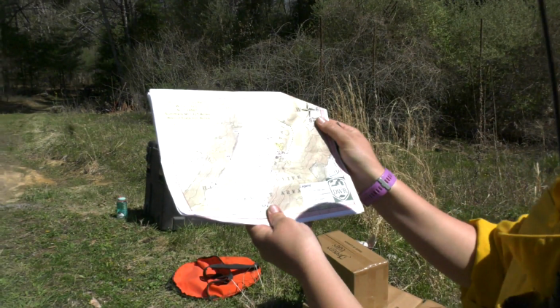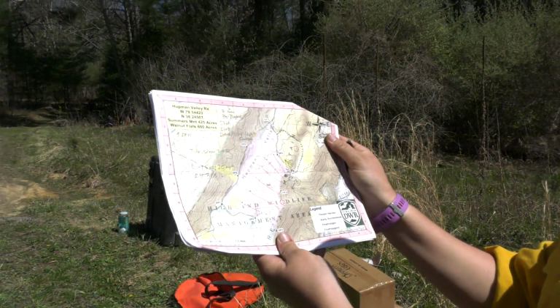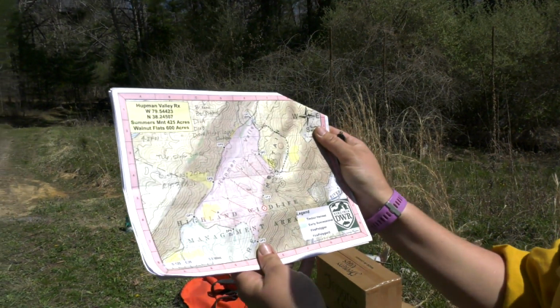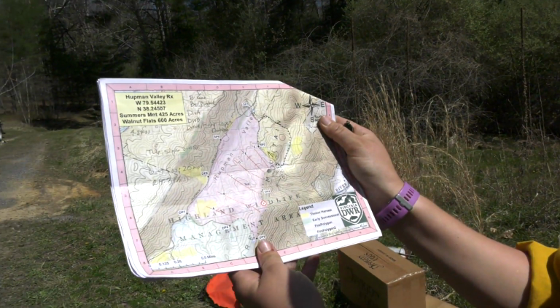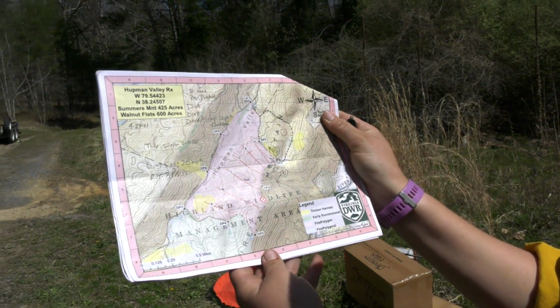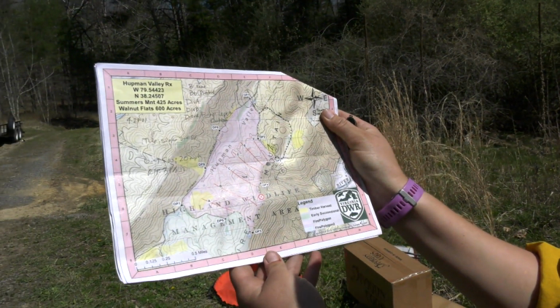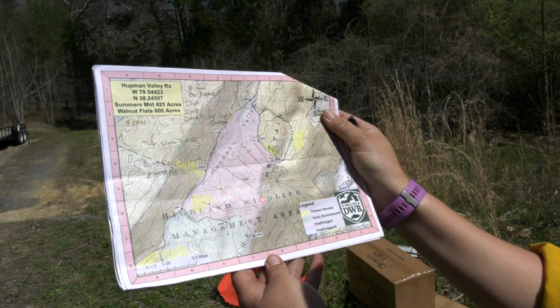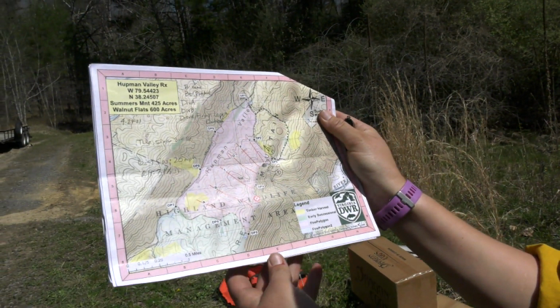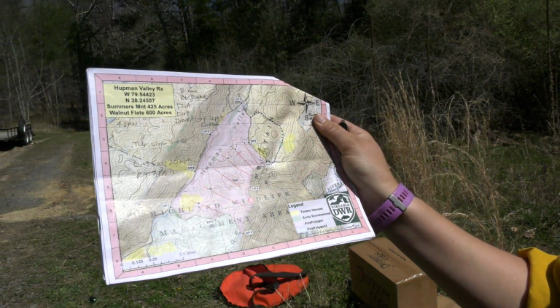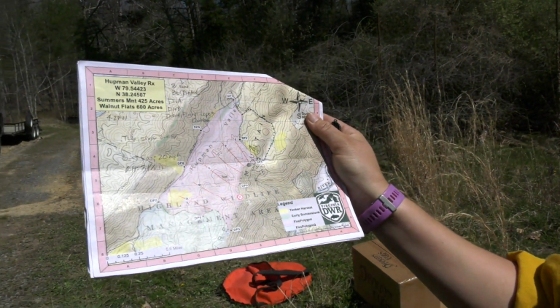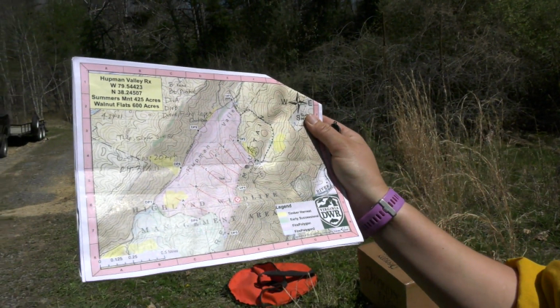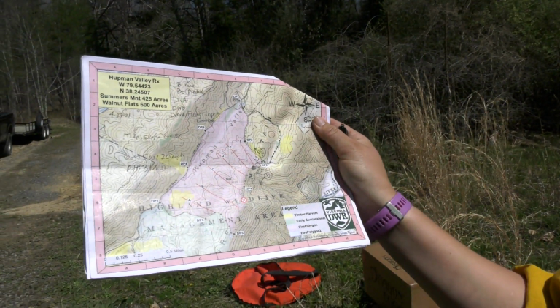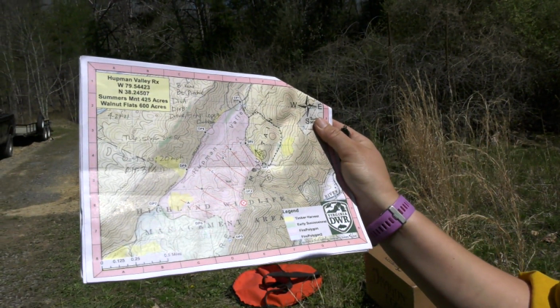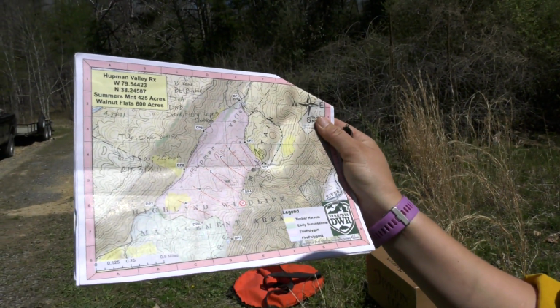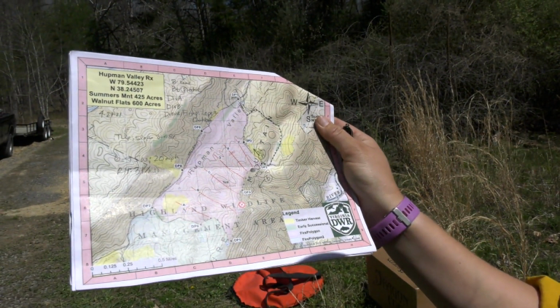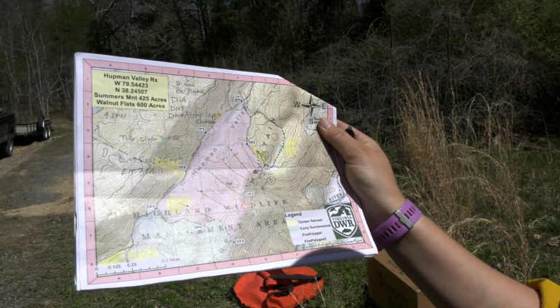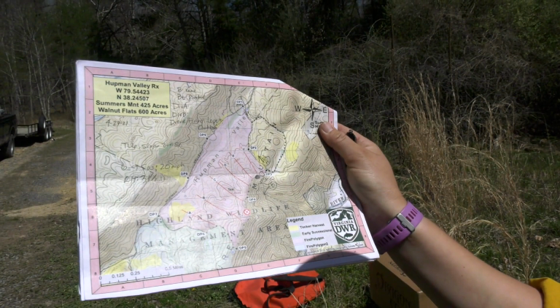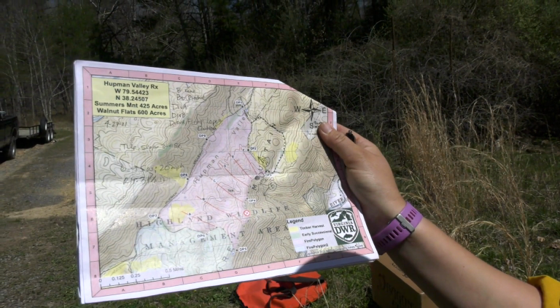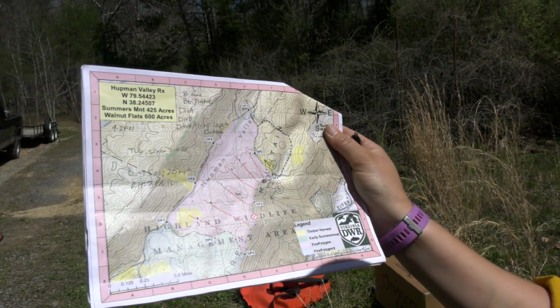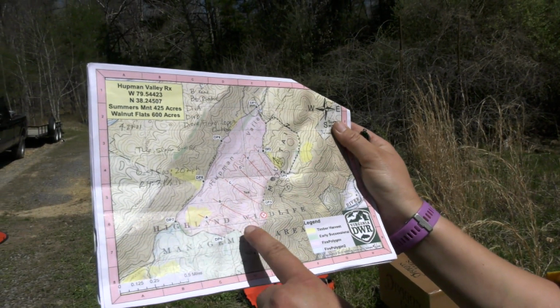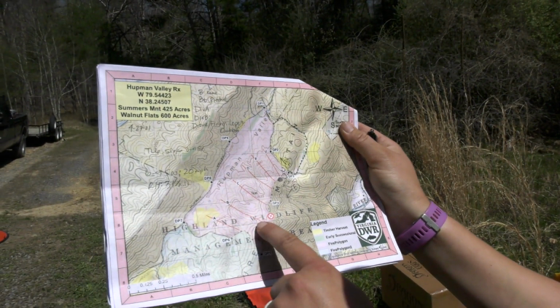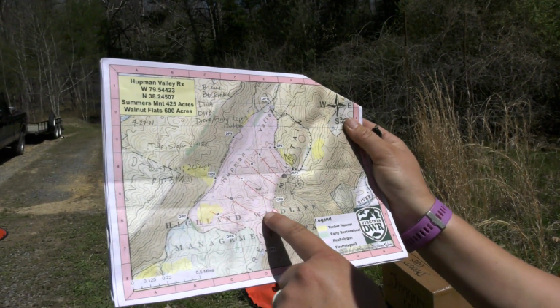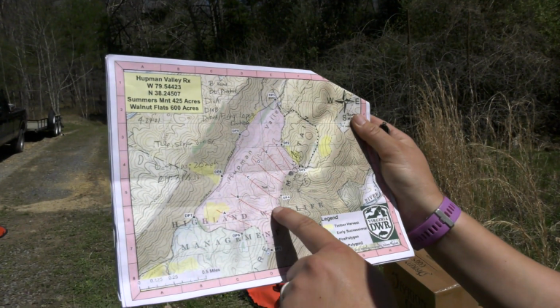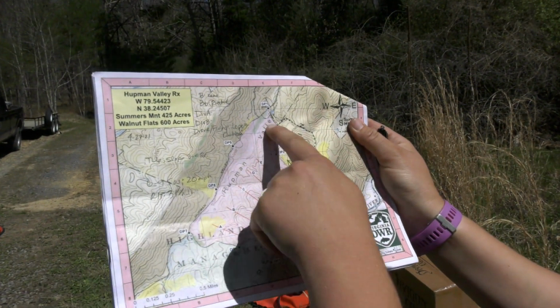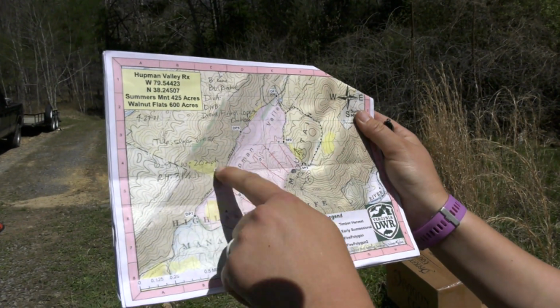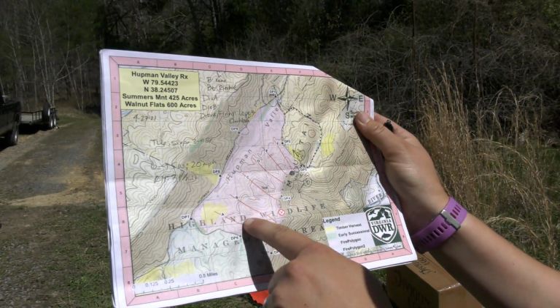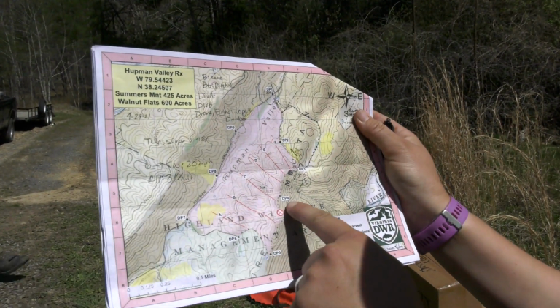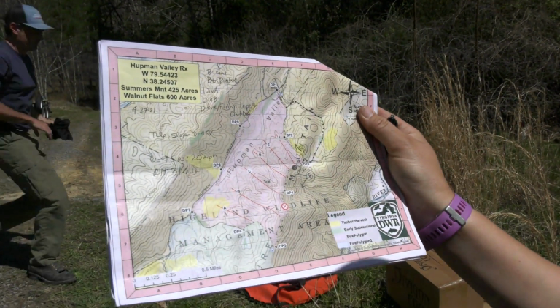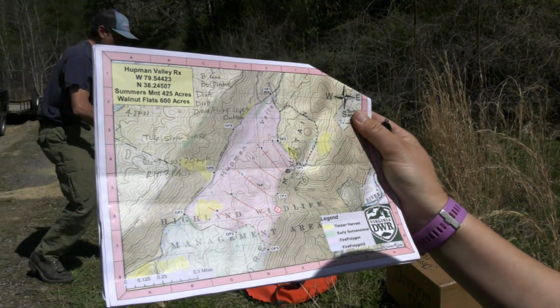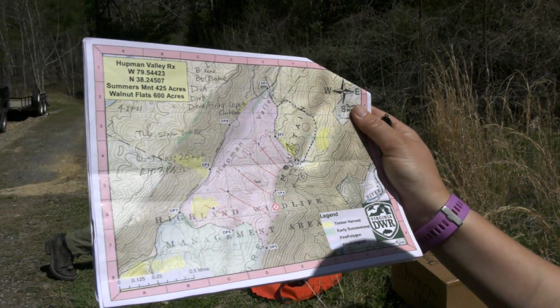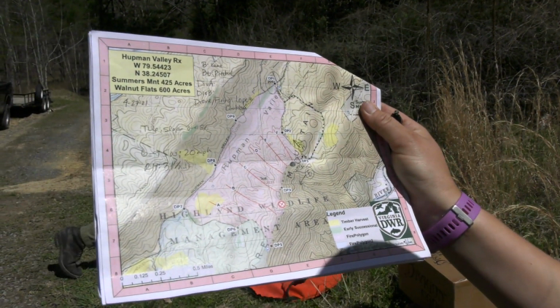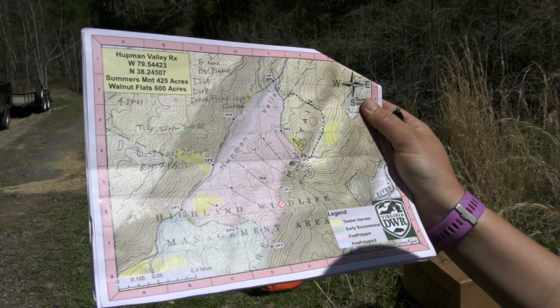We are burning in Hupman Valley today. We have two burn units that we've made here. We have Summer's Mountain today that we'll be doing. That's a total of 425 acres.